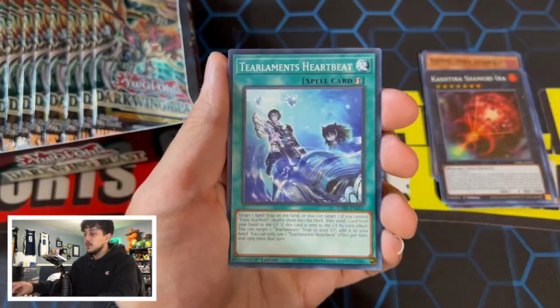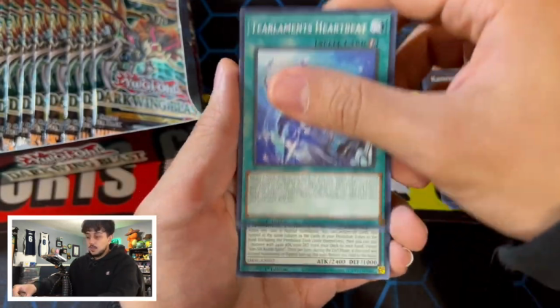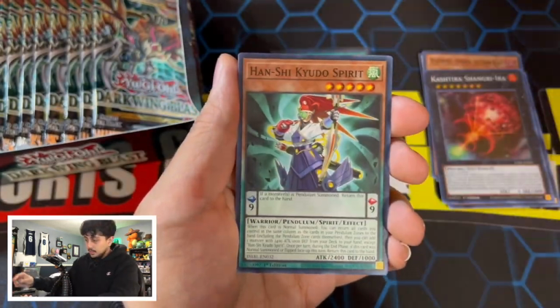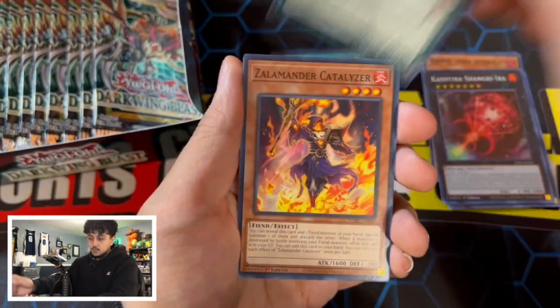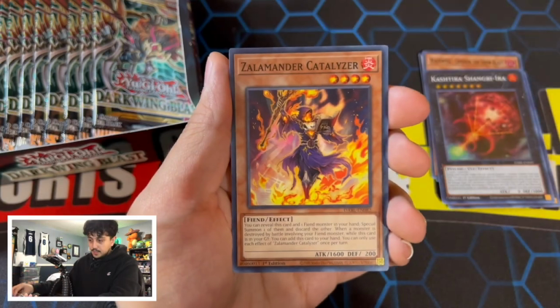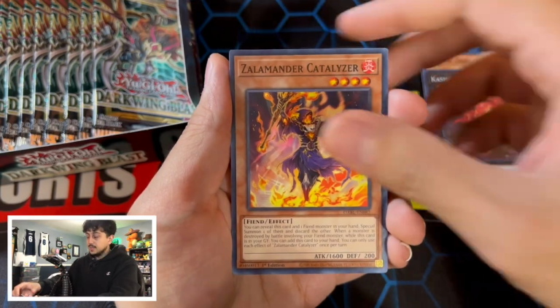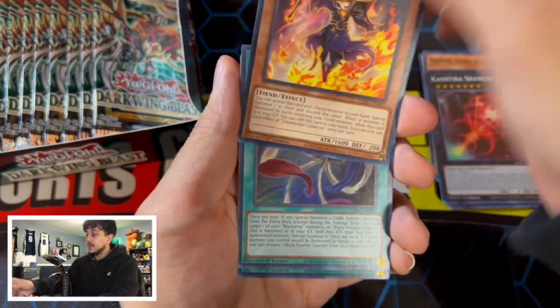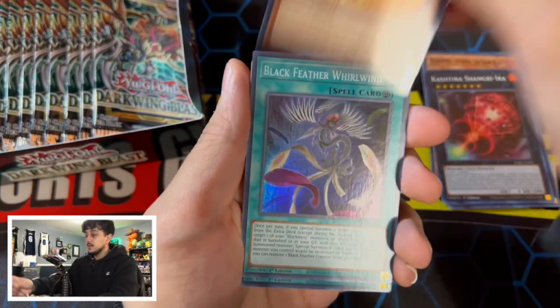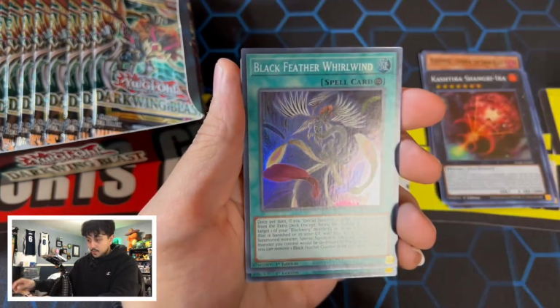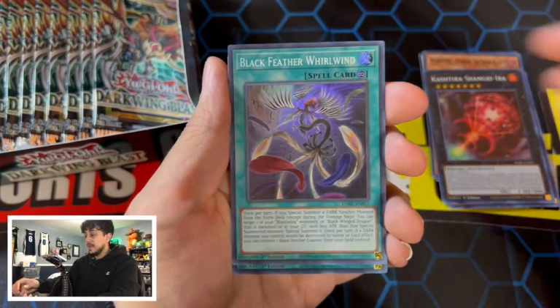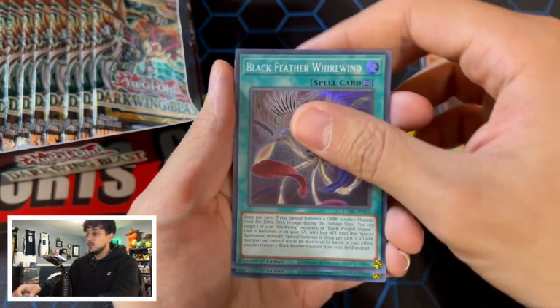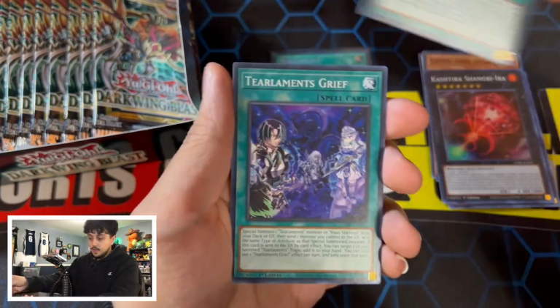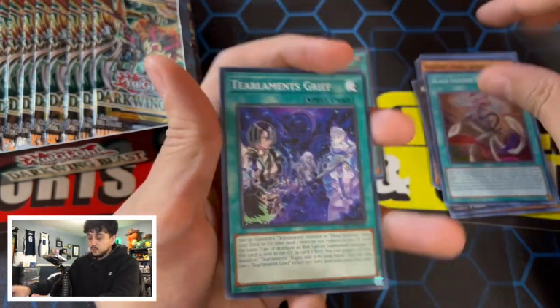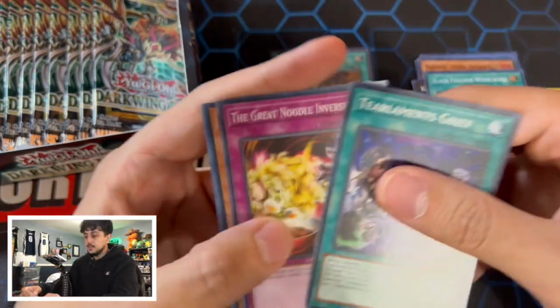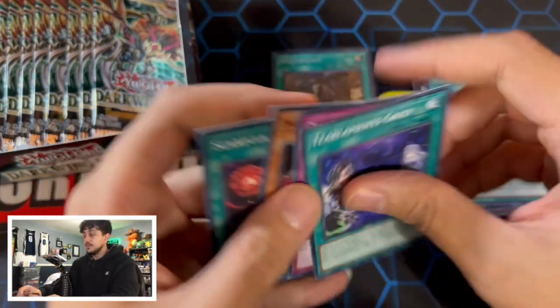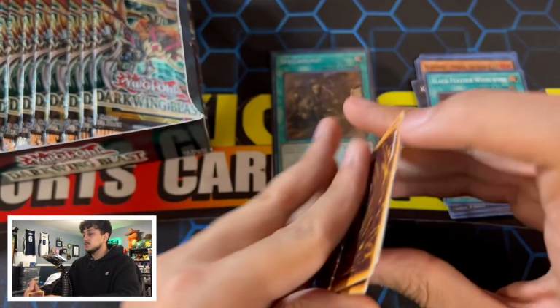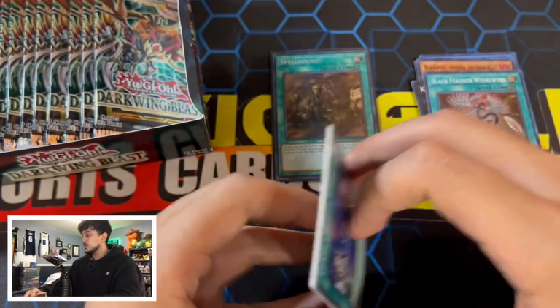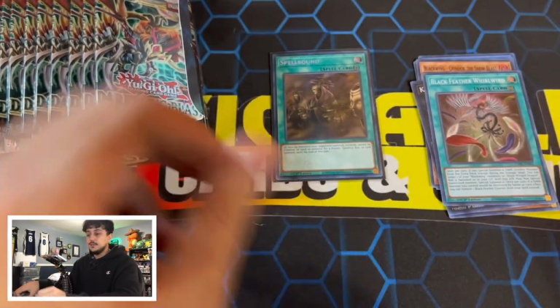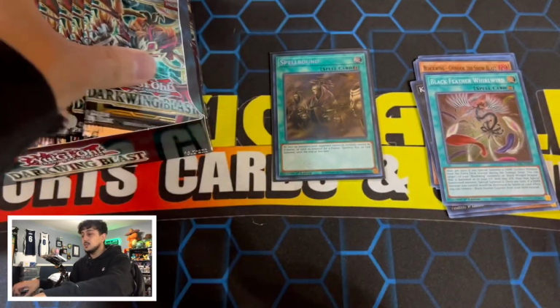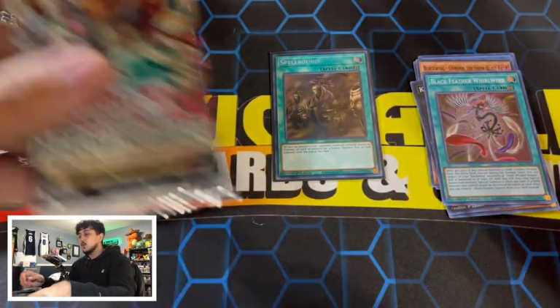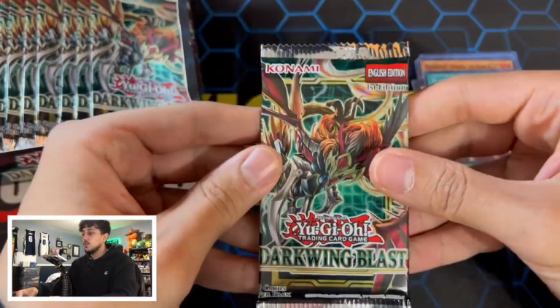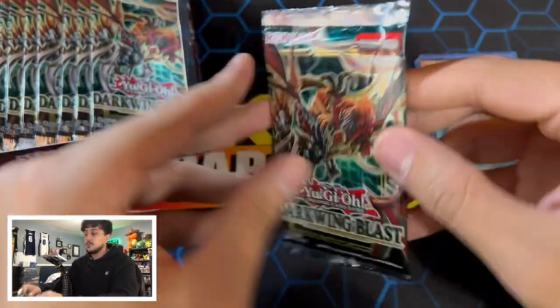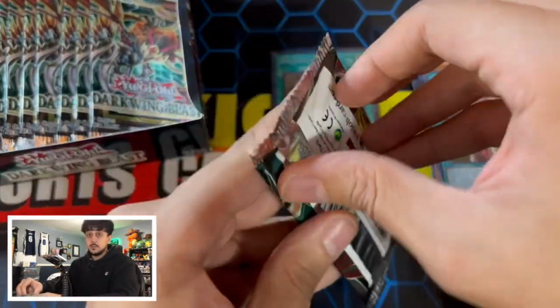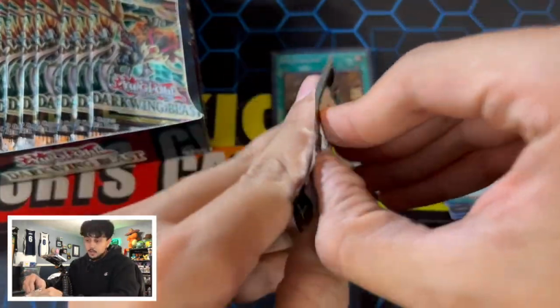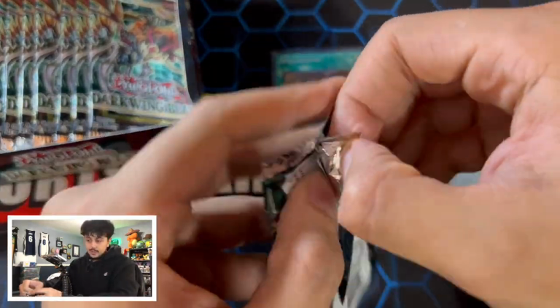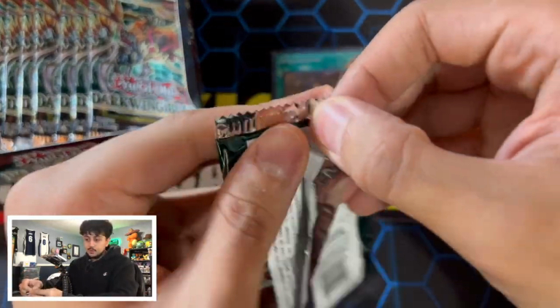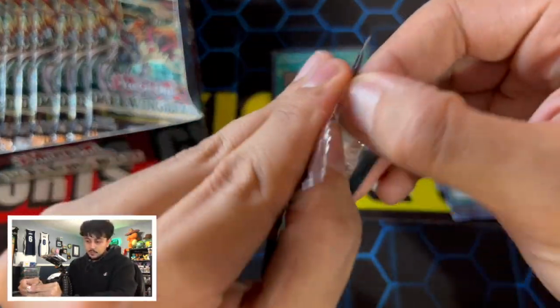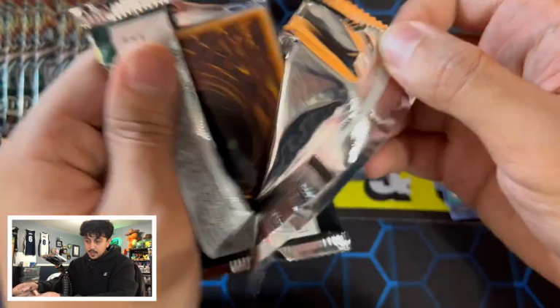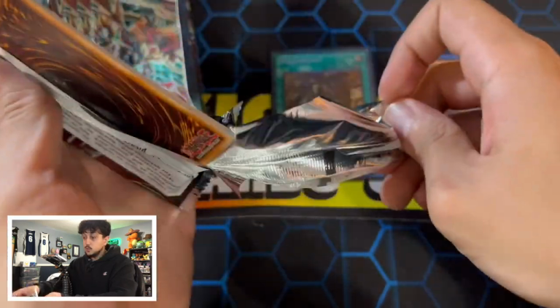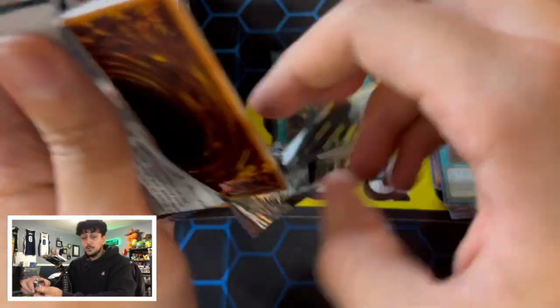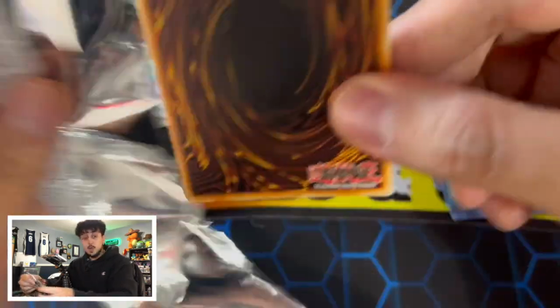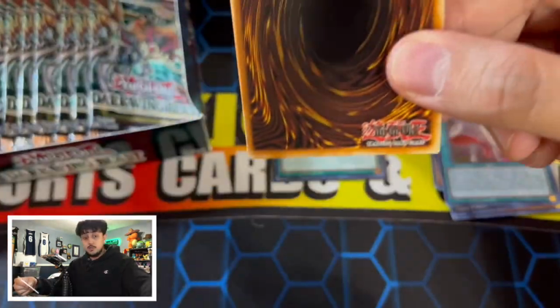Maybe not for right now, but when Kashtira gets their next support — I think it's in Photon Hypernova — when it gets the next support, the deck is insane. Having this as a Super Rare right now is really good because it's one of the most important cards. We have a Tier Limits Heartbeat, a Qtos Spirit, Zalamander, and a Black Feather Whirlwind. I already have this one, but it is a one-of in the deck.